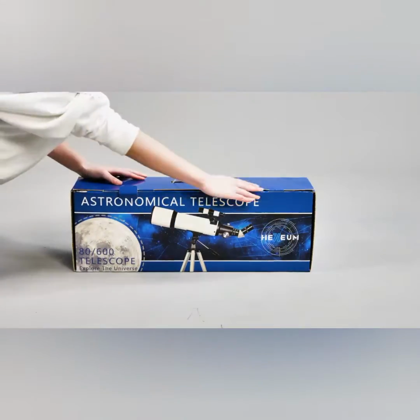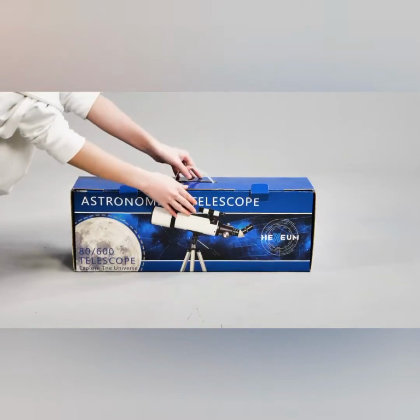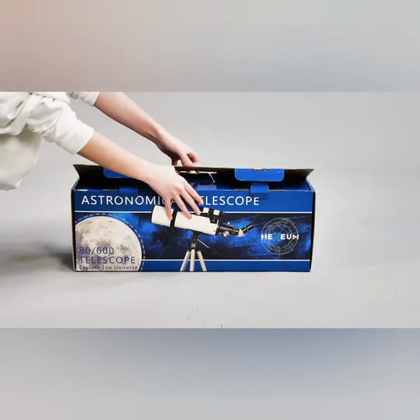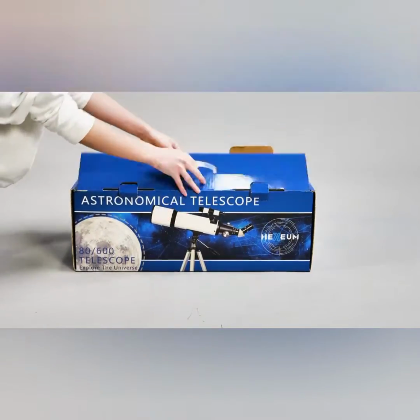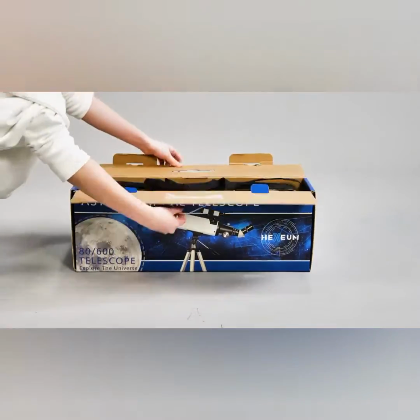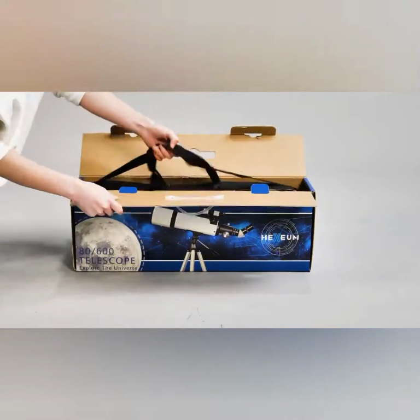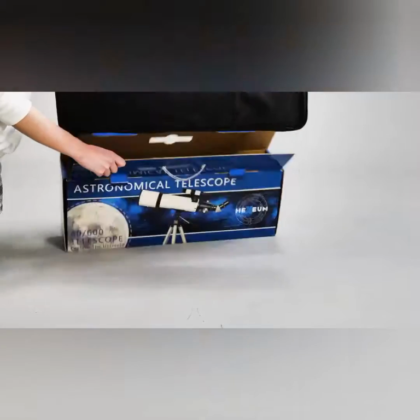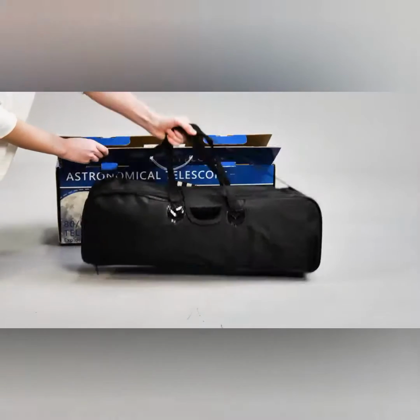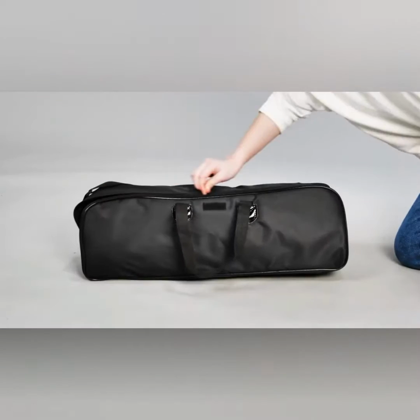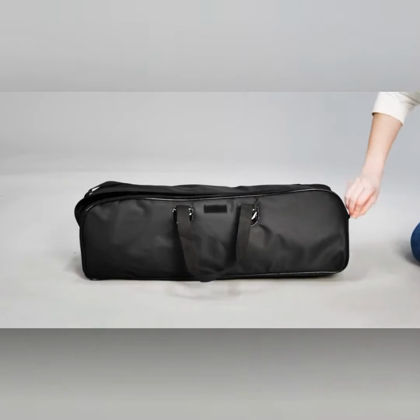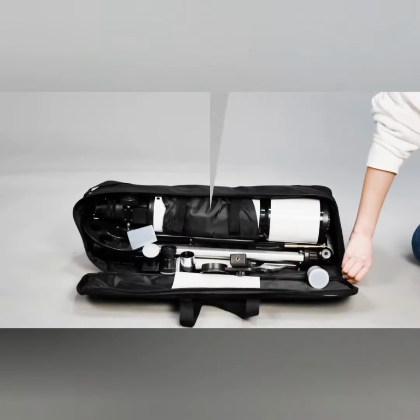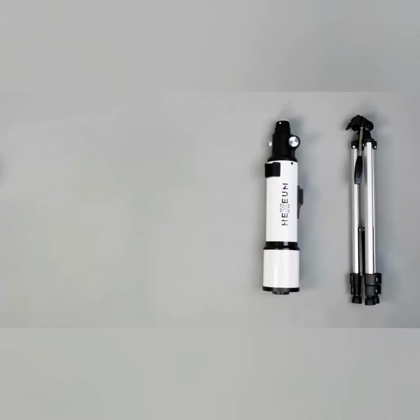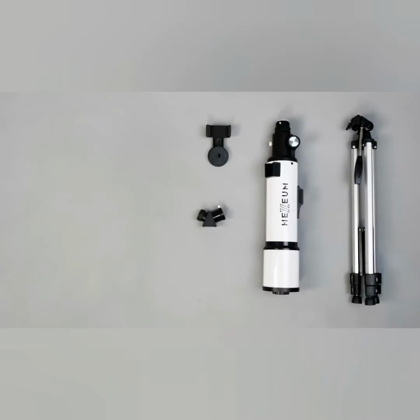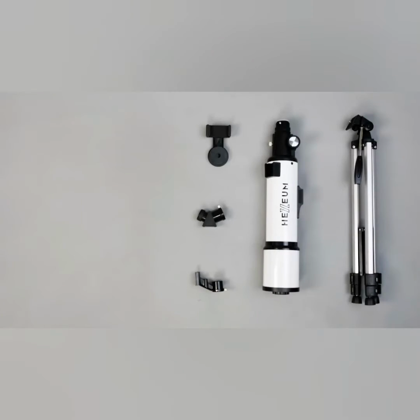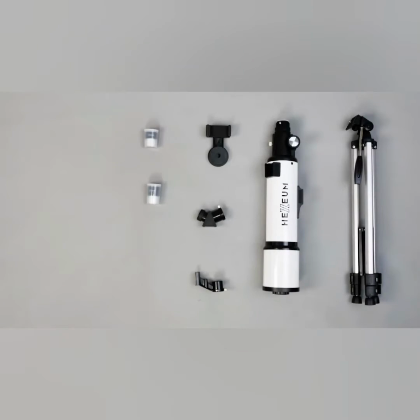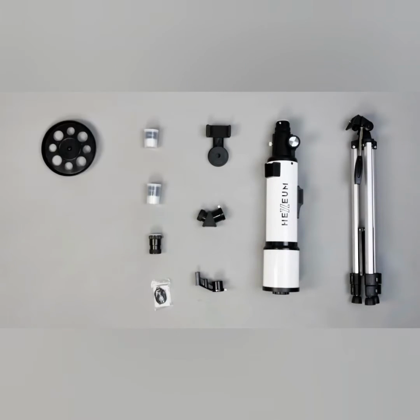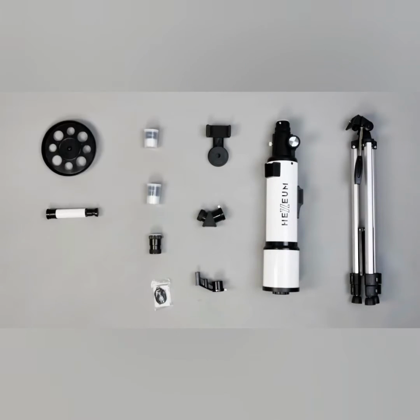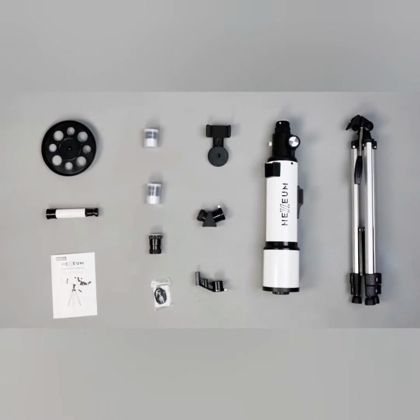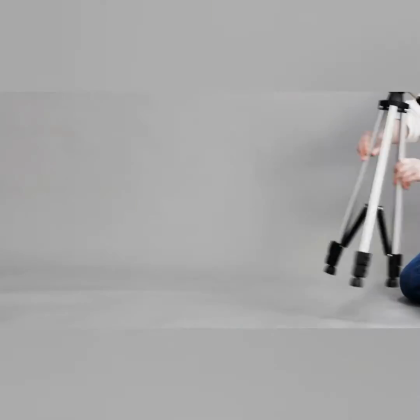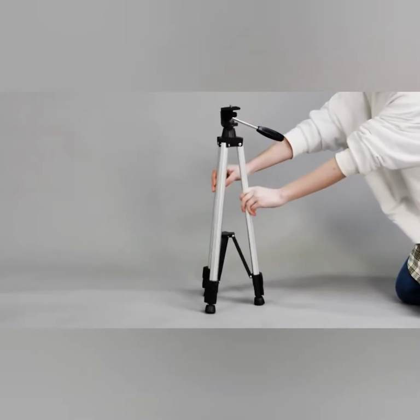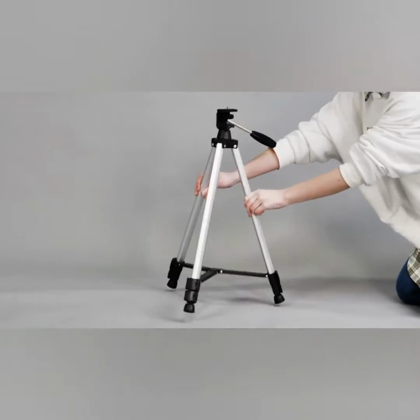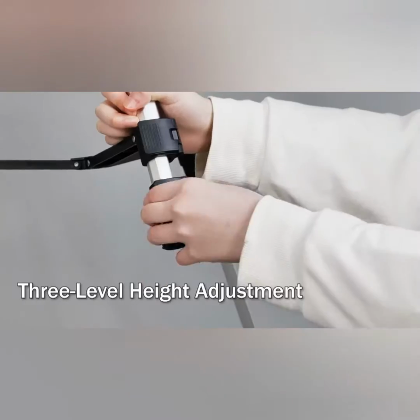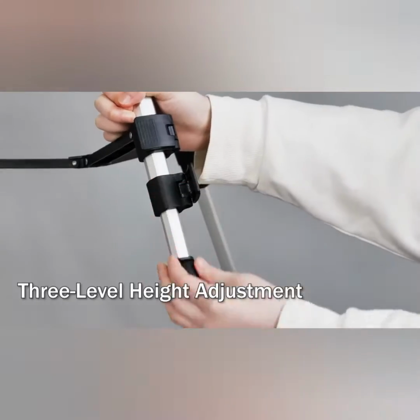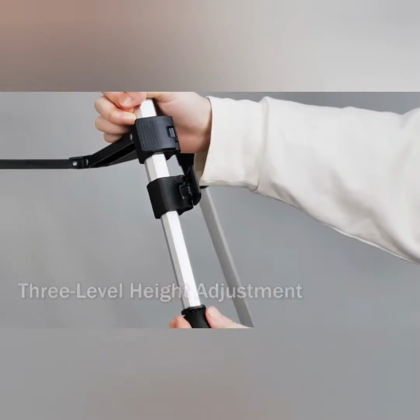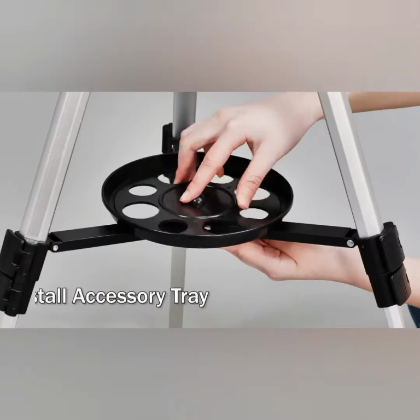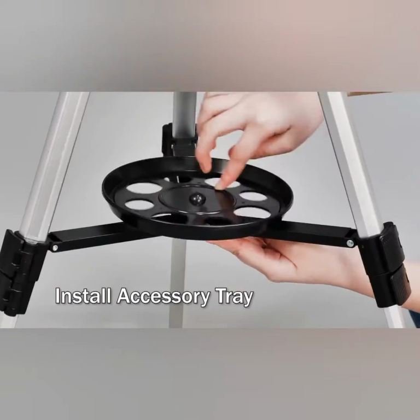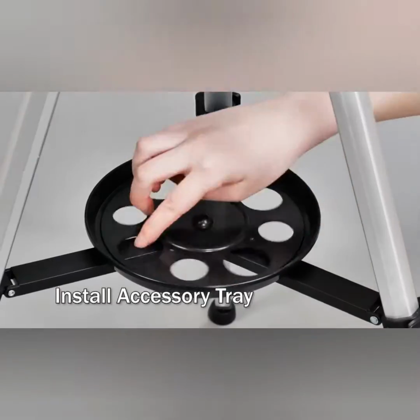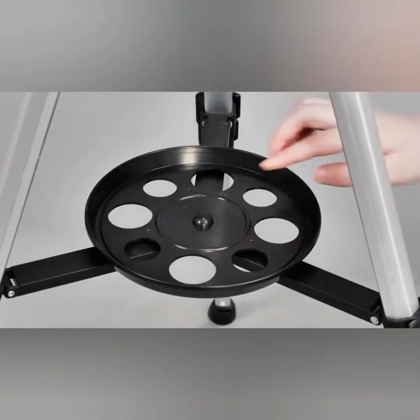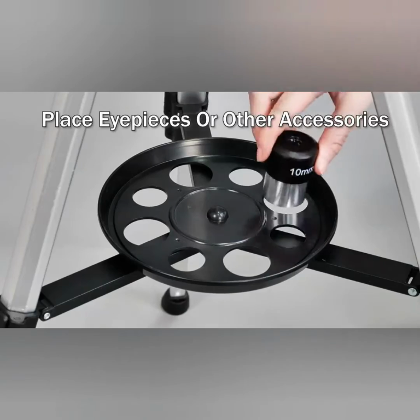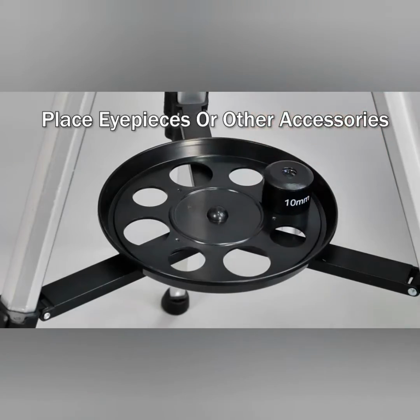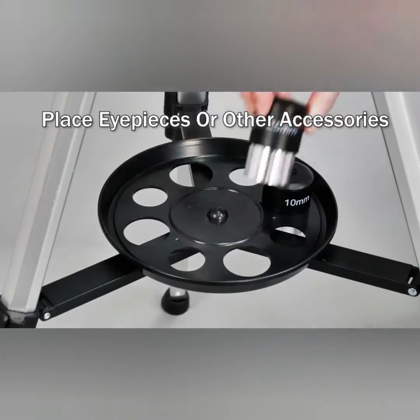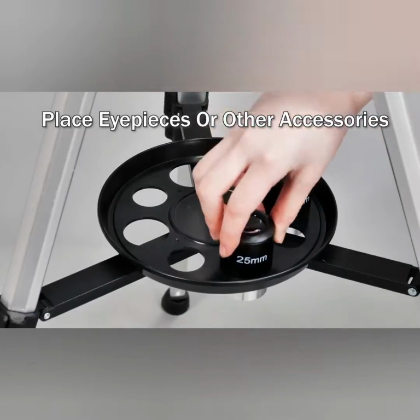The telescope is mounted on an AZ (altitude azimuth) mount, which allows for easy movement in both vertical and horizontal directions. The package includes a tripod for stability and a phone adapter, allowing you to capture images or videos of celestial objects using your smartphone.